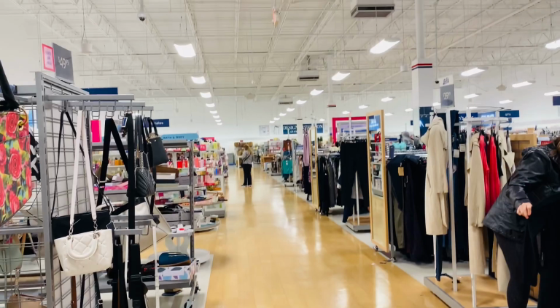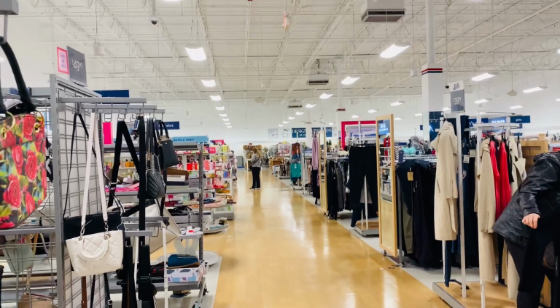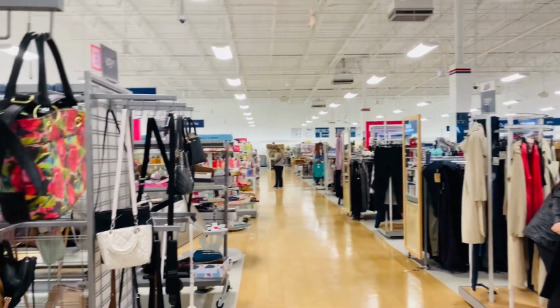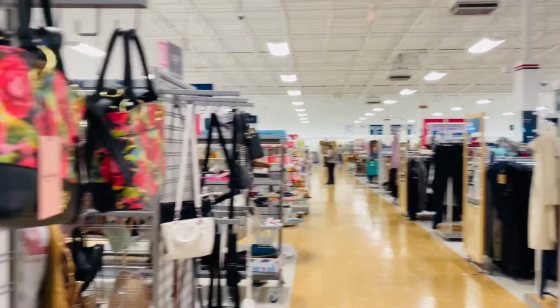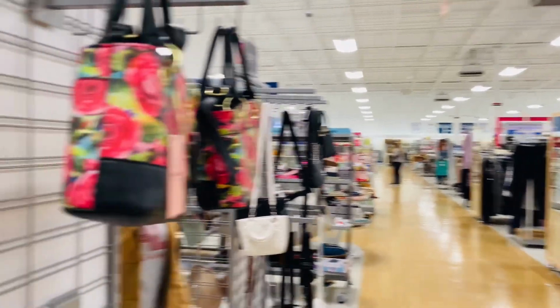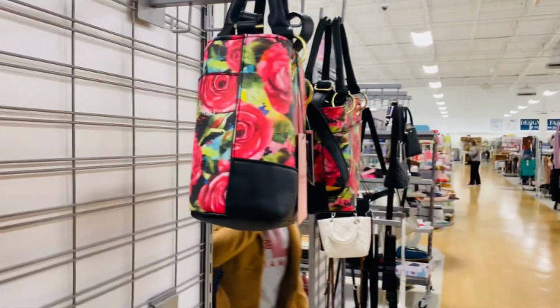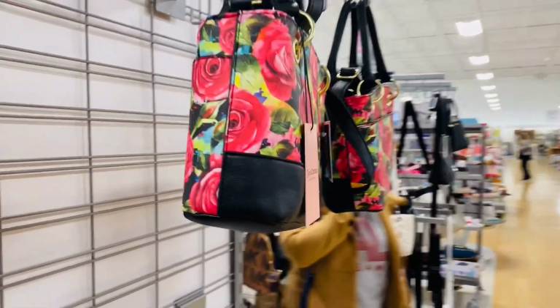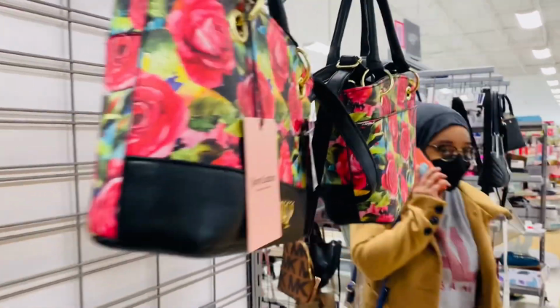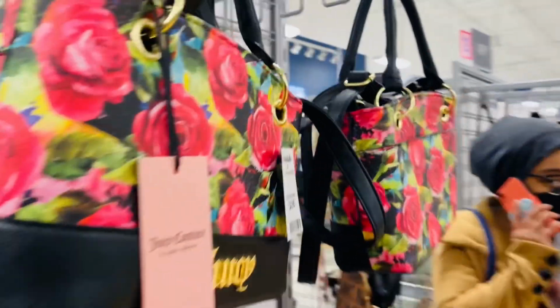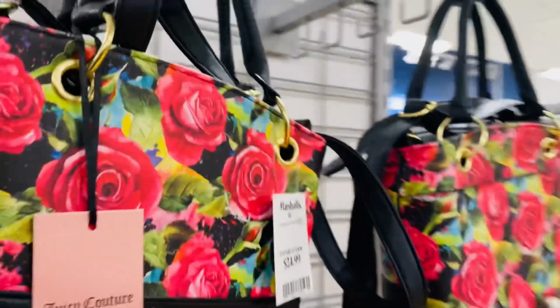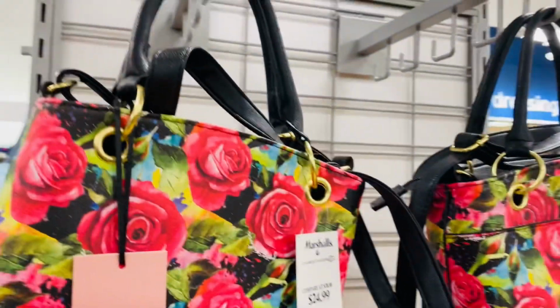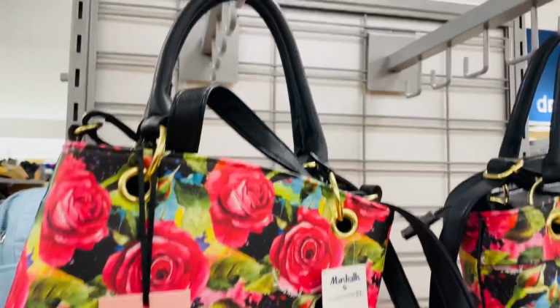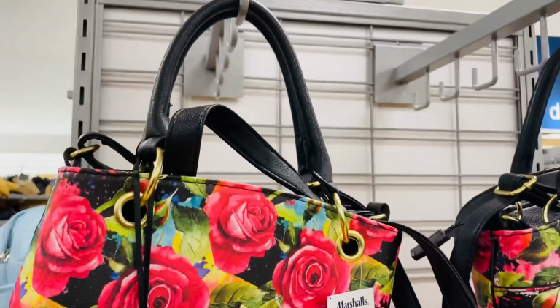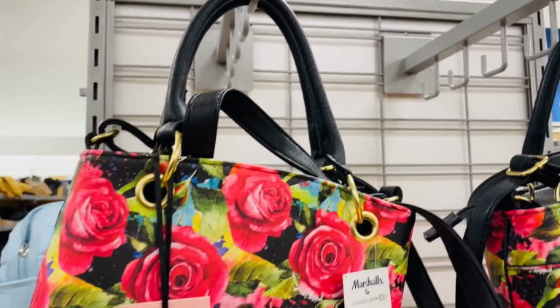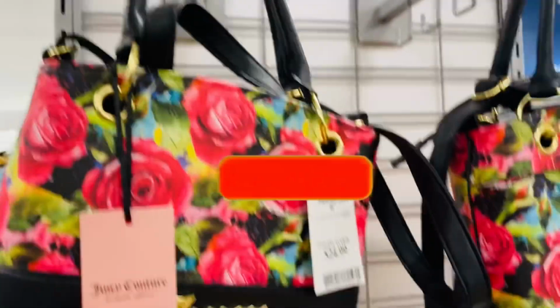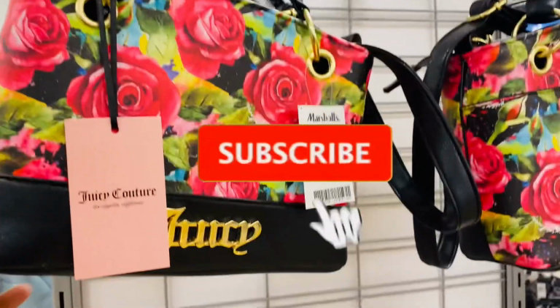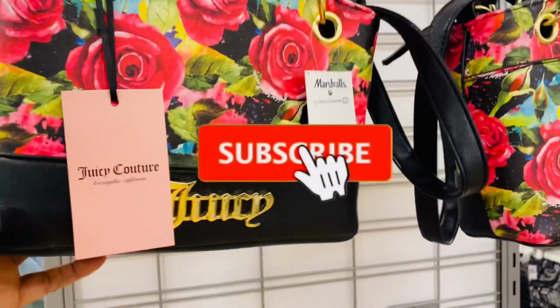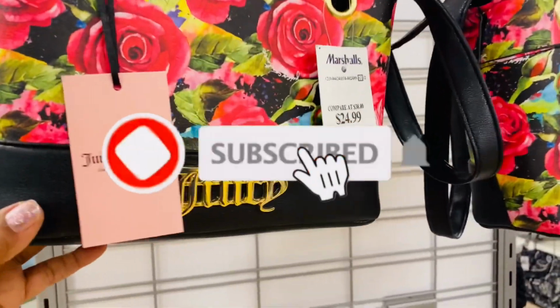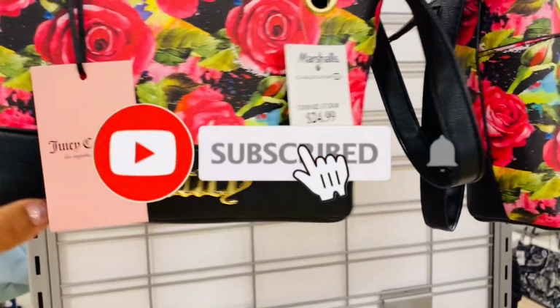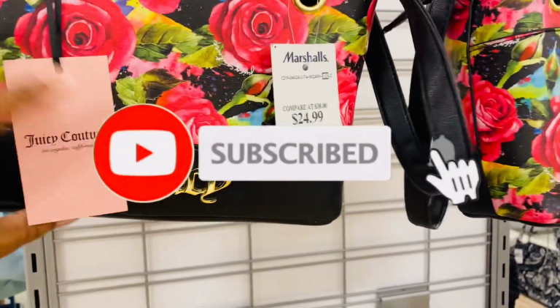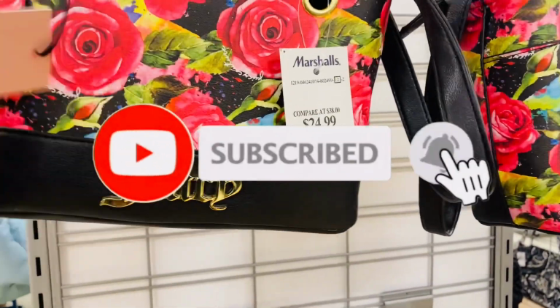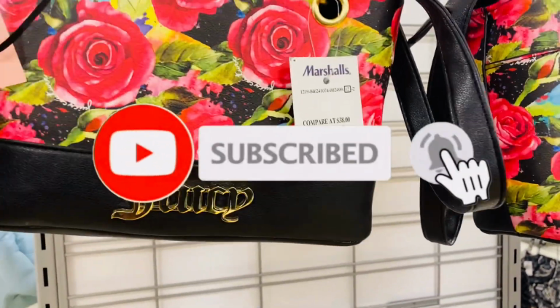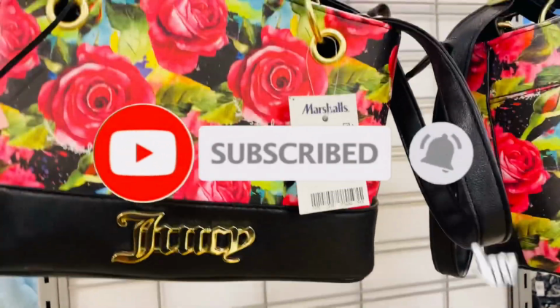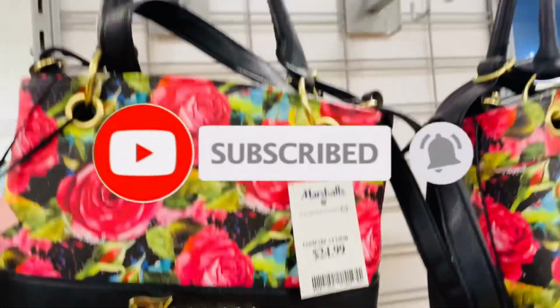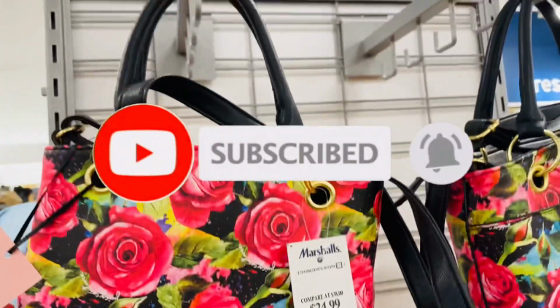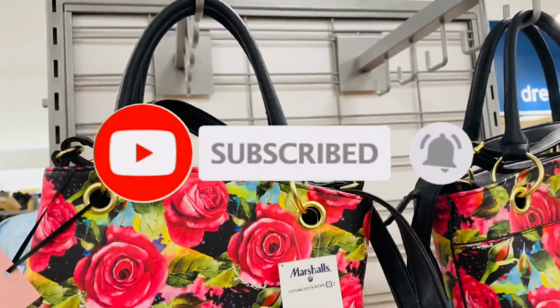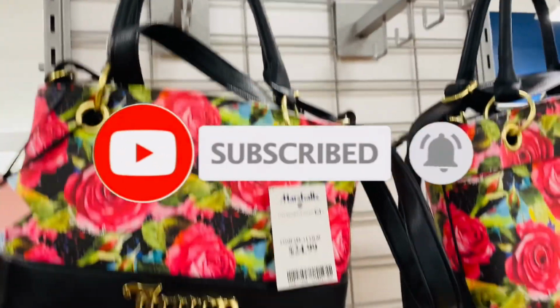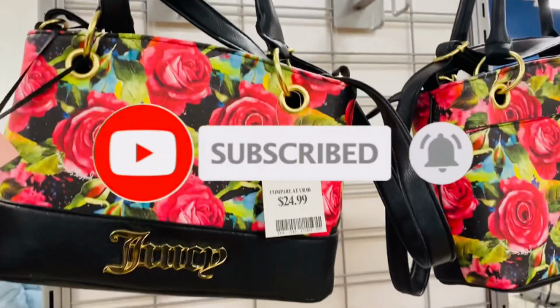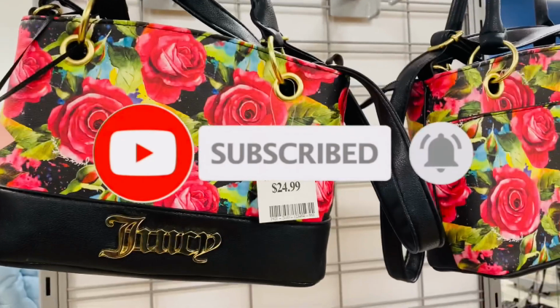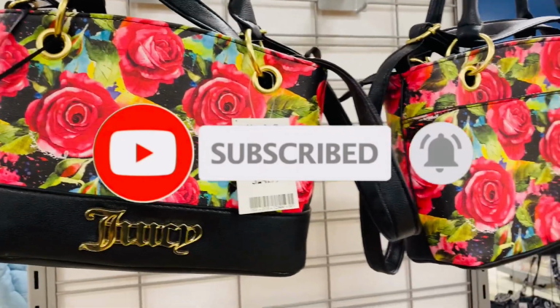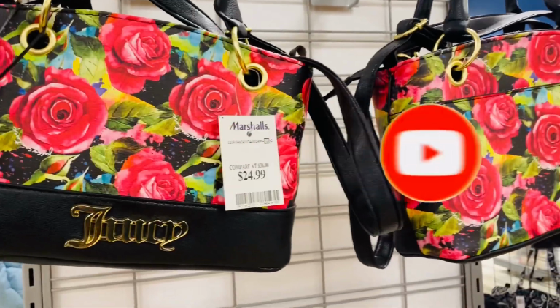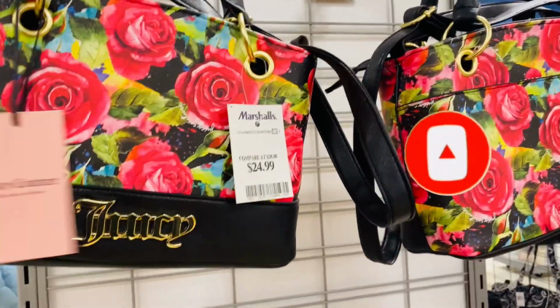Hi friends, welcome to the channel. Amigas y amigos, bienvenidos a mi canal. Today we are looking at the handbags at Marshall's. This beautiful bag is by Juicy and it's $24.99.